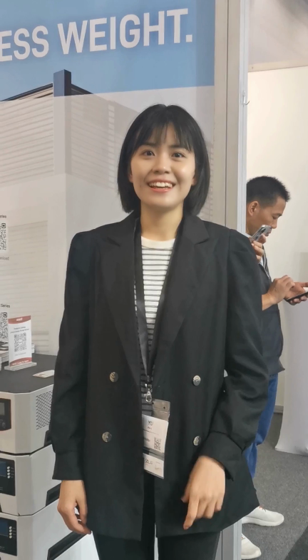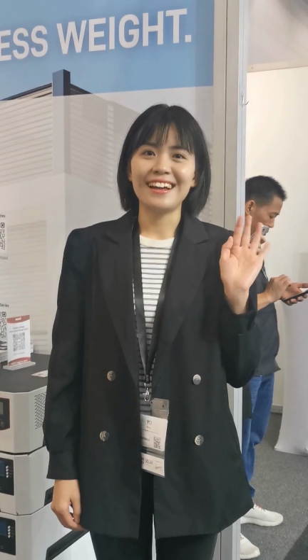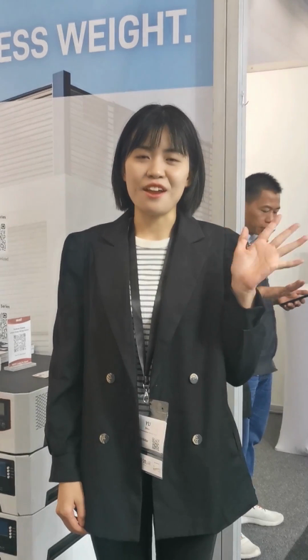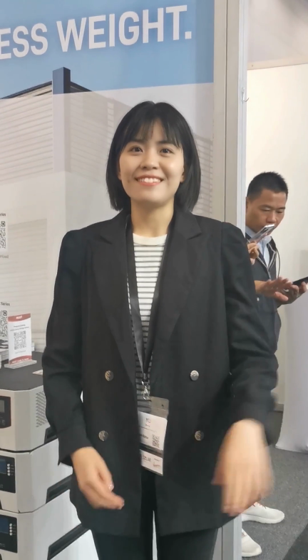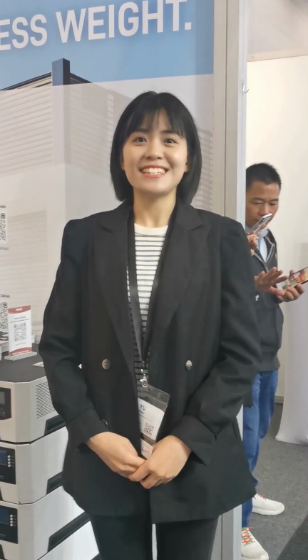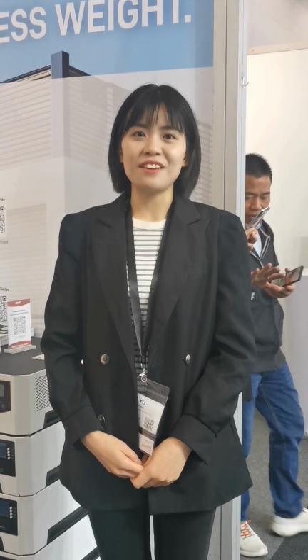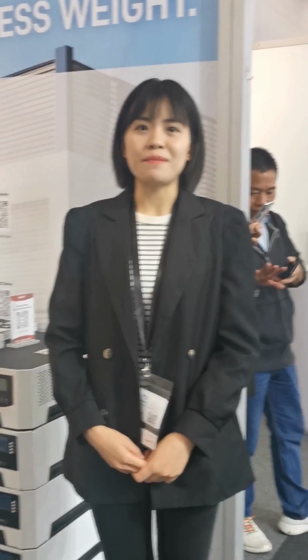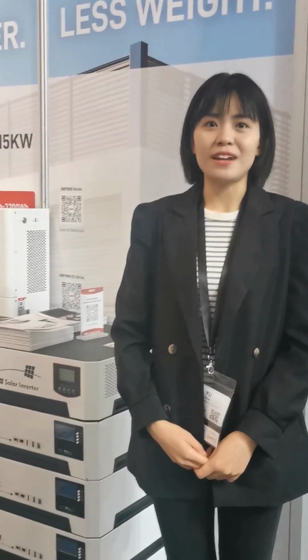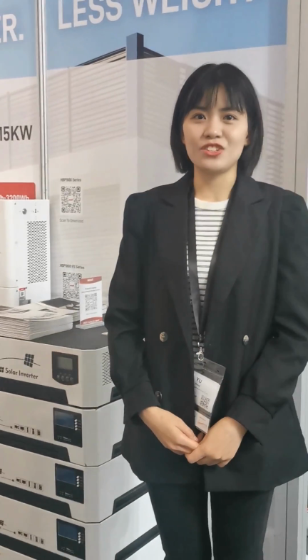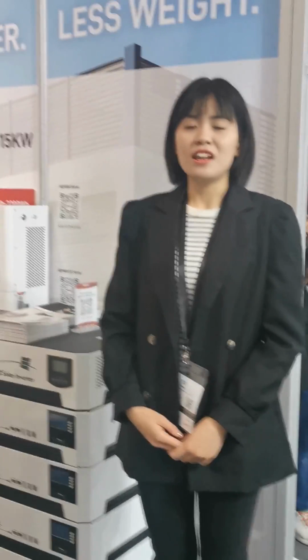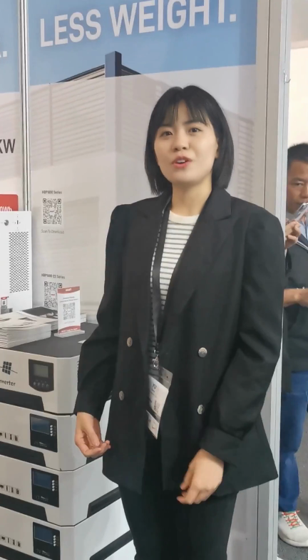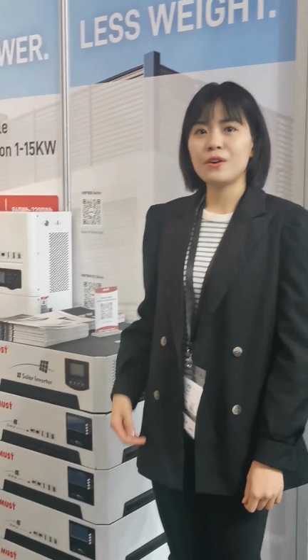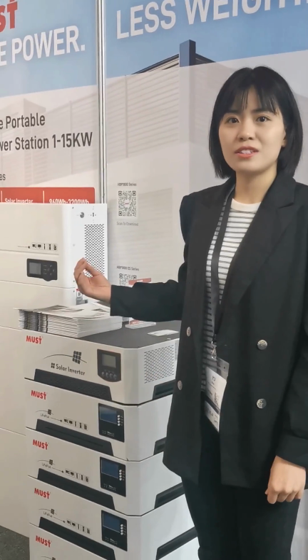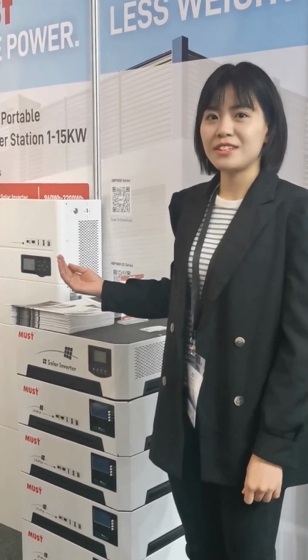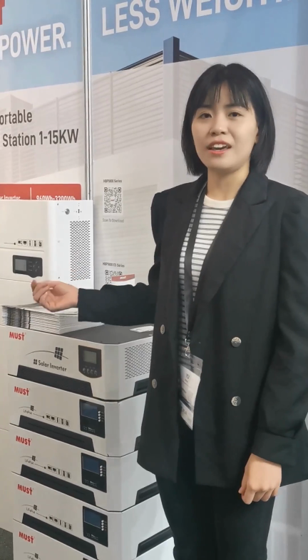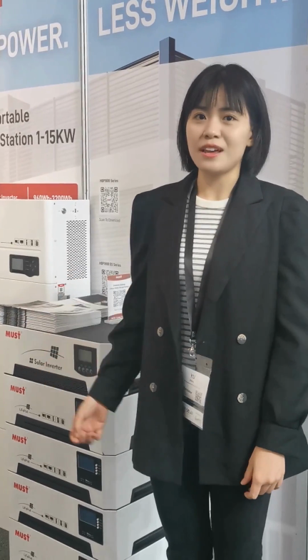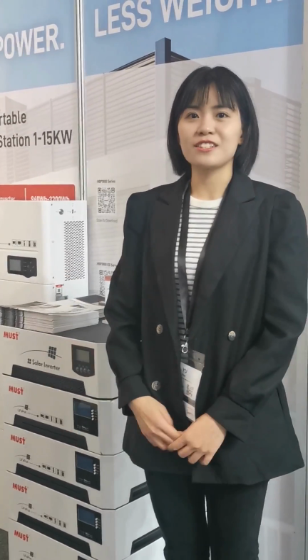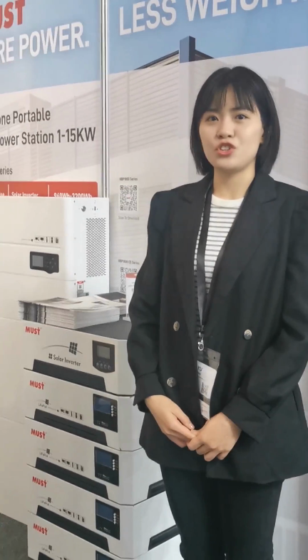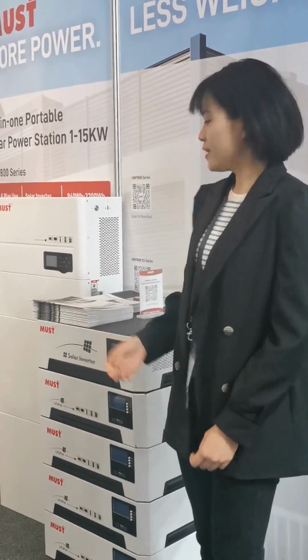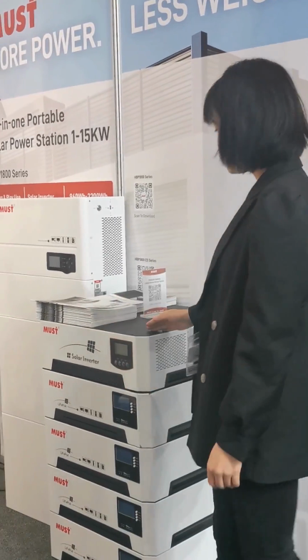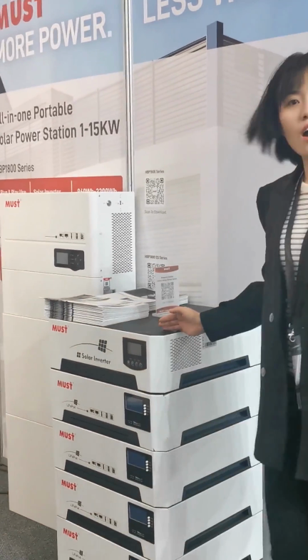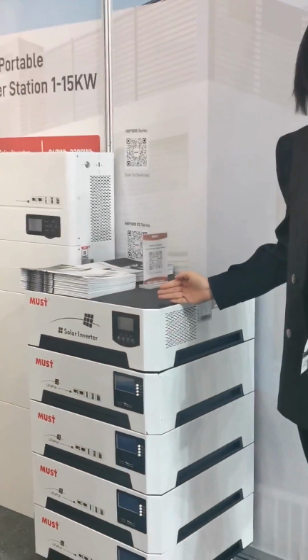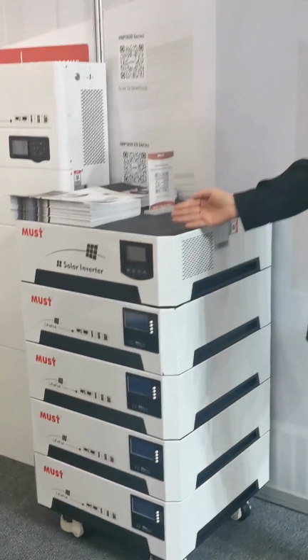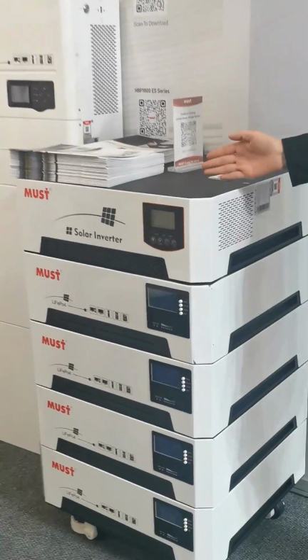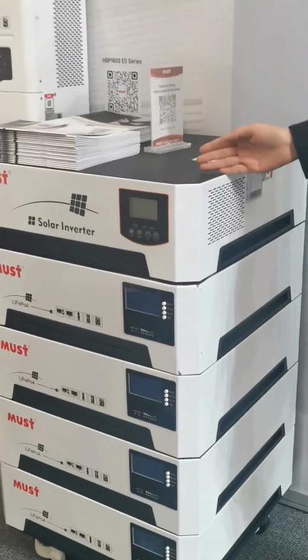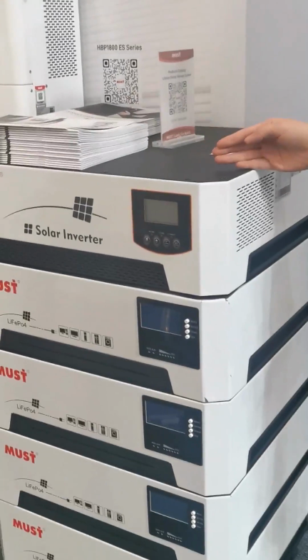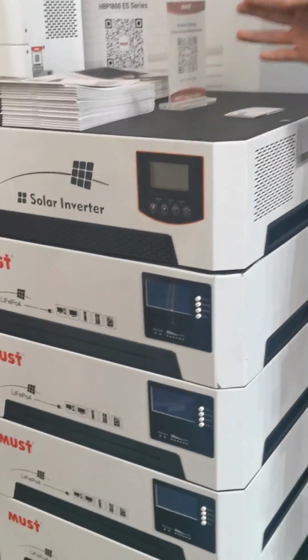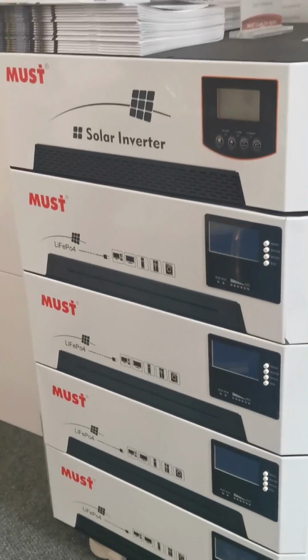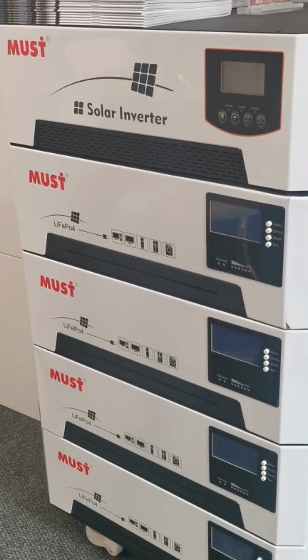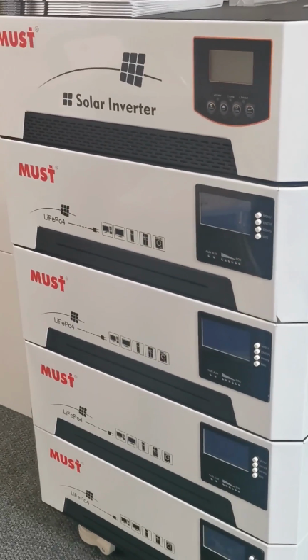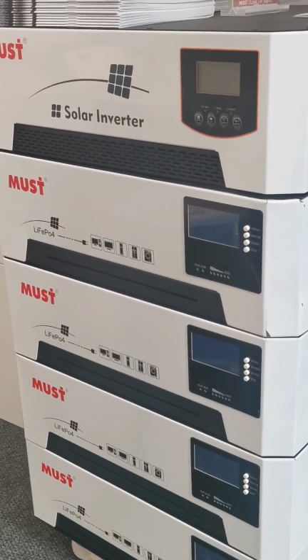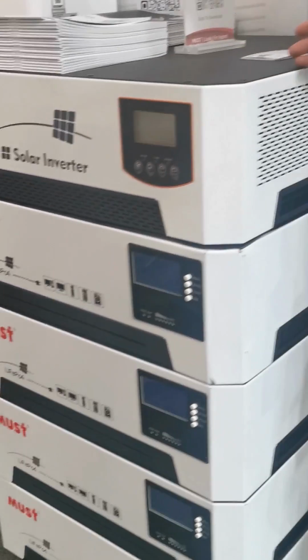Hello everyone, this is Josani from Masuda Energy. Let me show you the product South Africa solution. This is our all-in-one solar system from 1kW to 5kW.